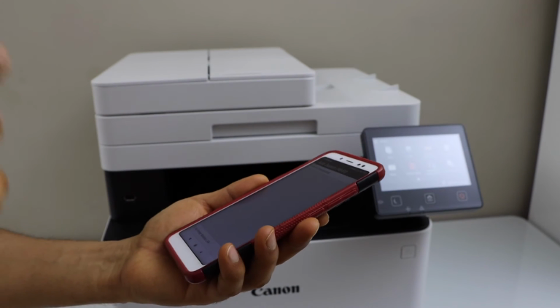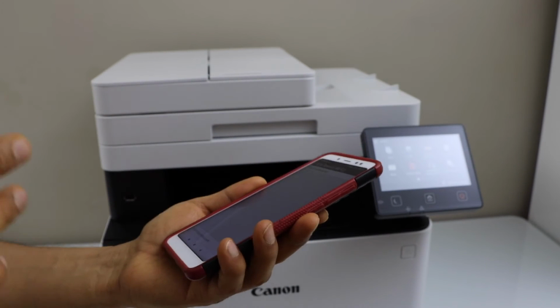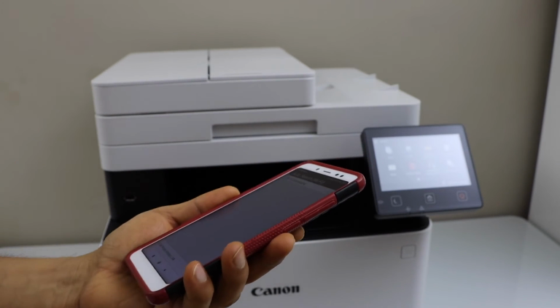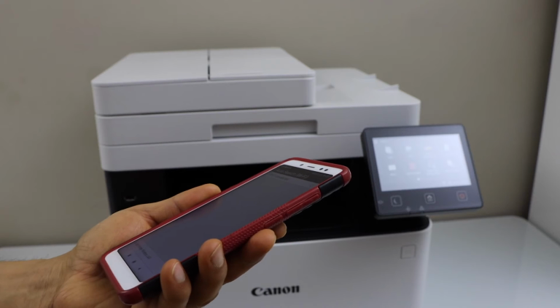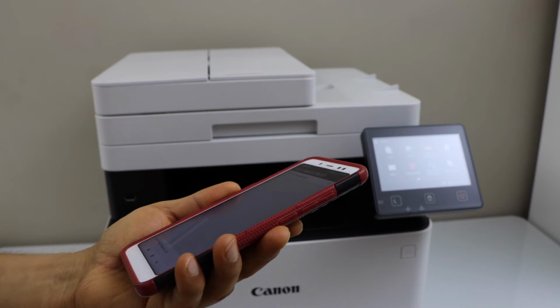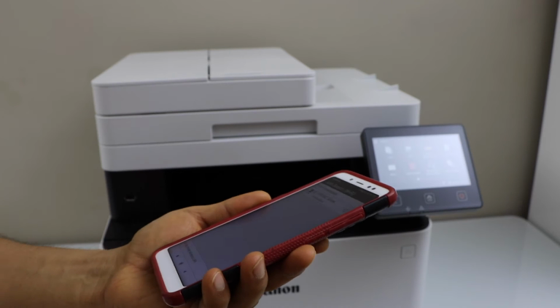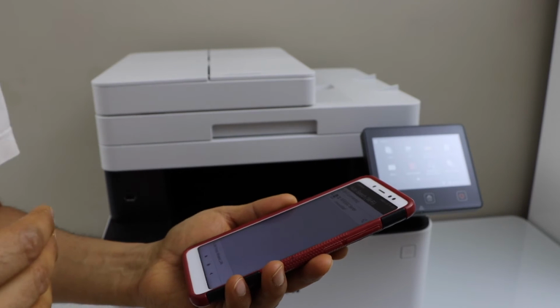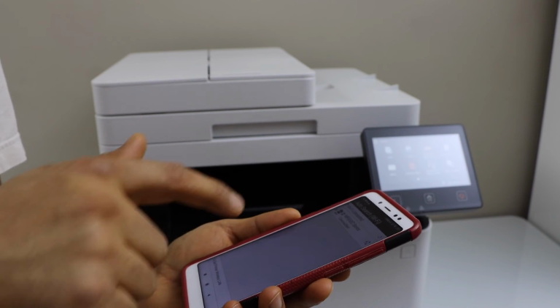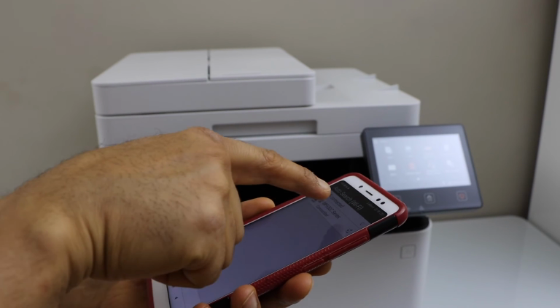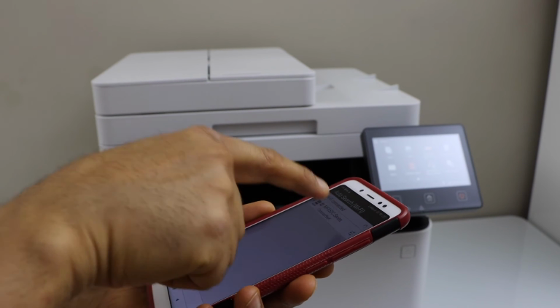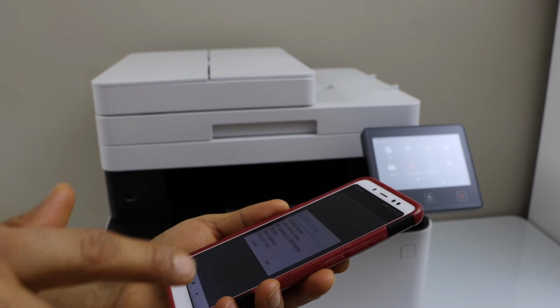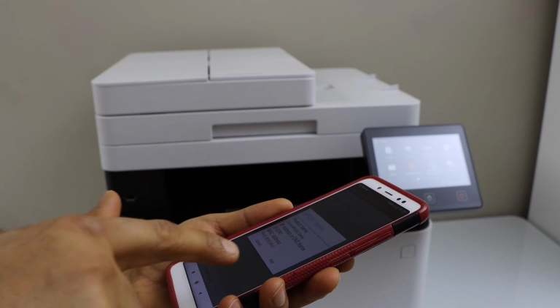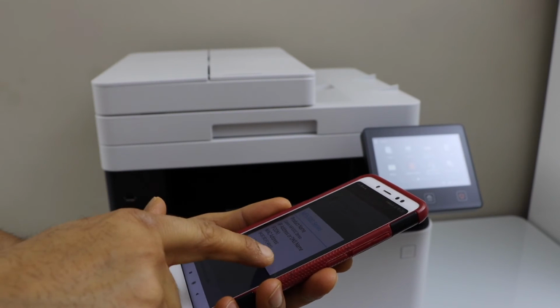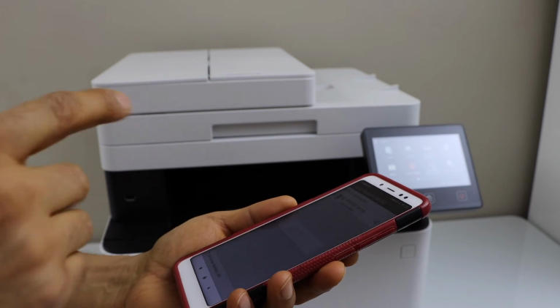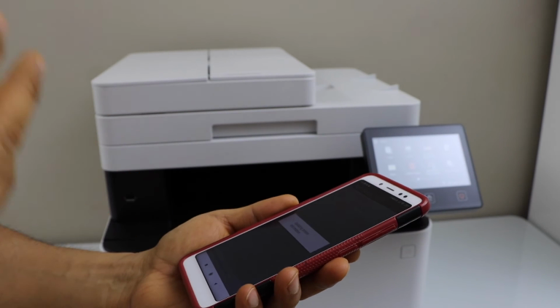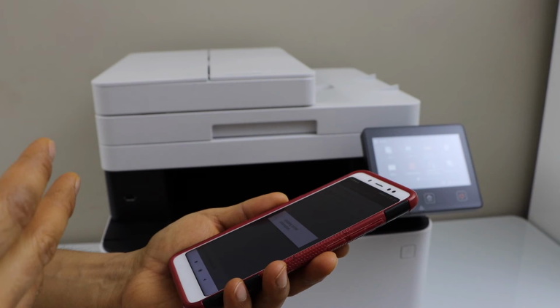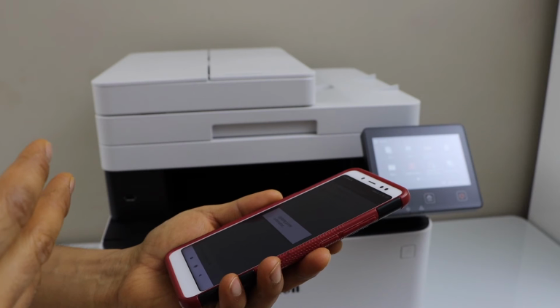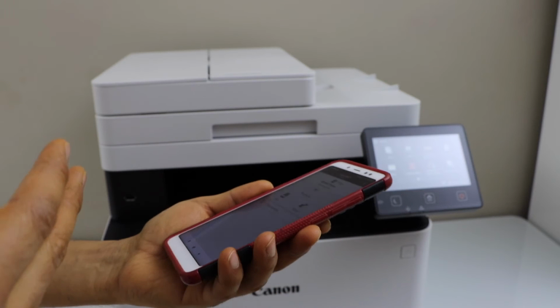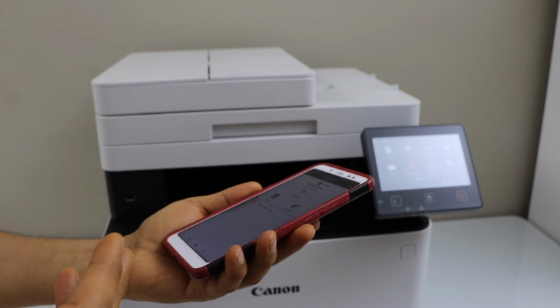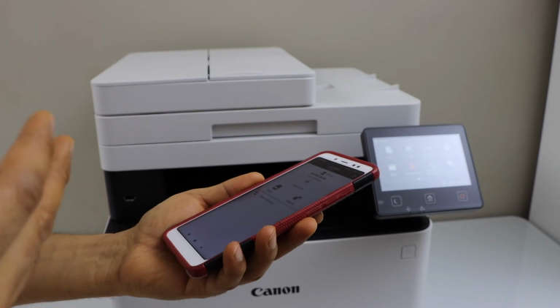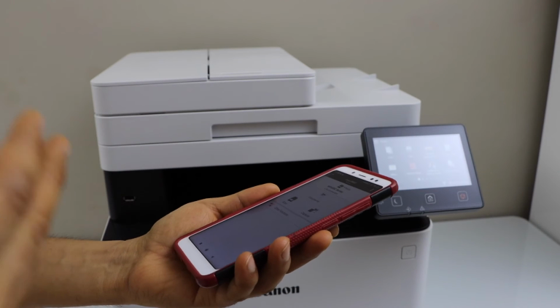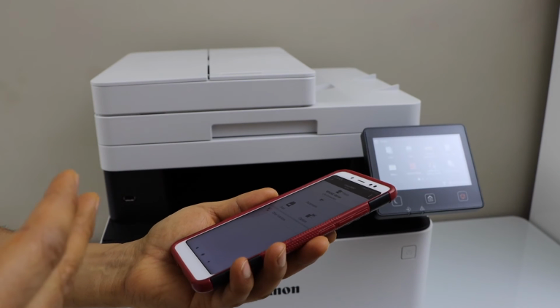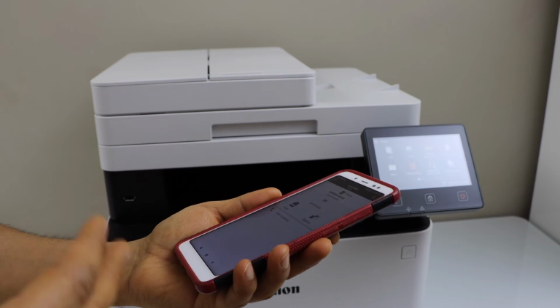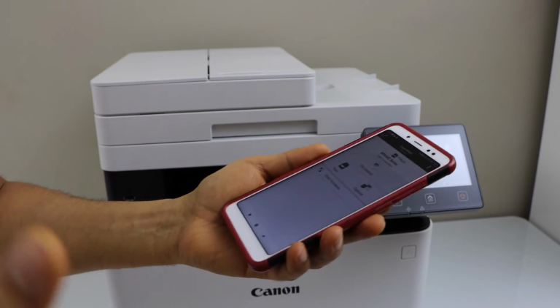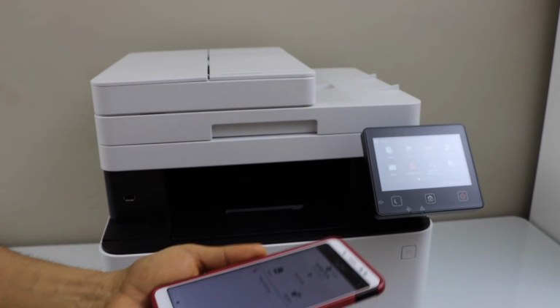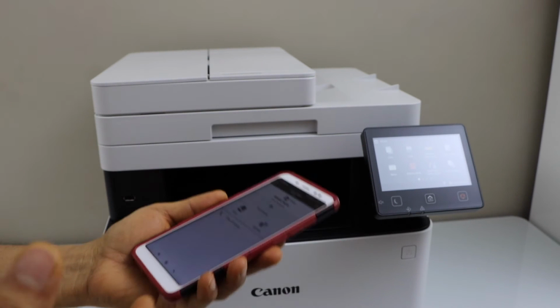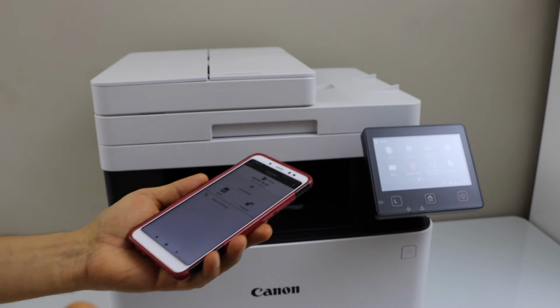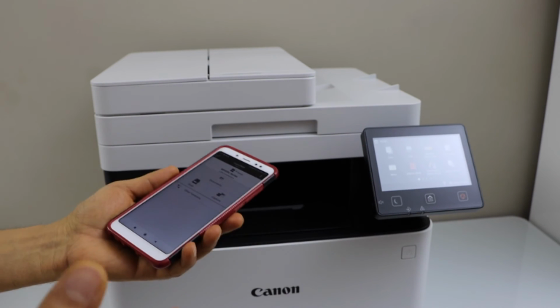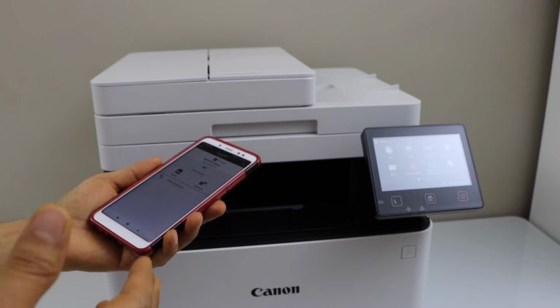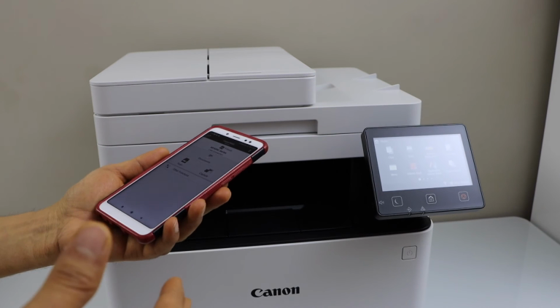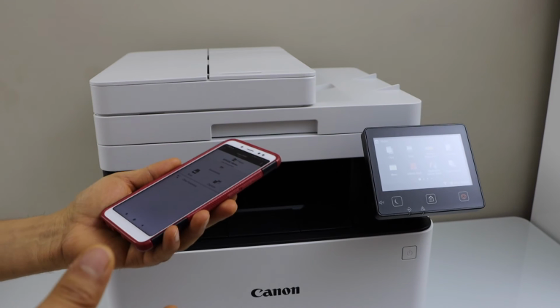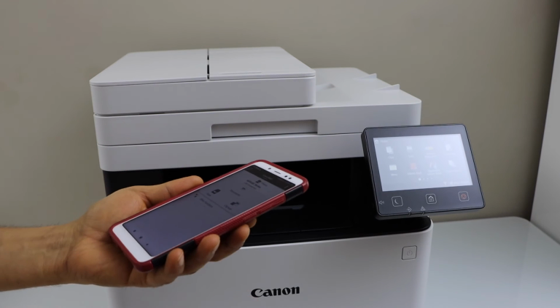It will display the laser printer on the next screen. You just have to select it and click Add, and it will add your printer. We are now ready to use it for wireless printing and scanning.